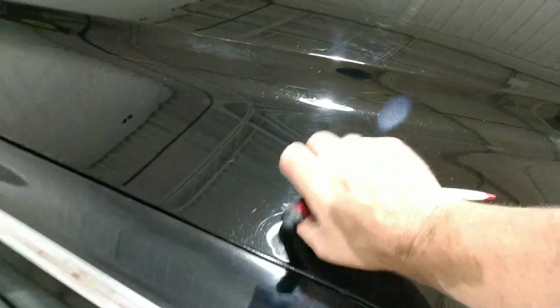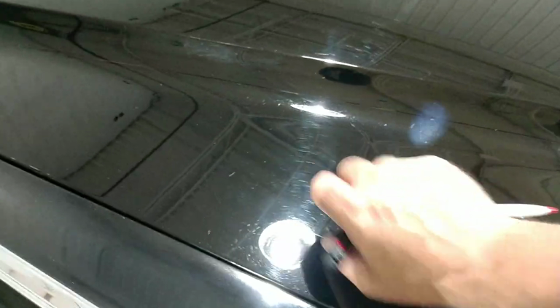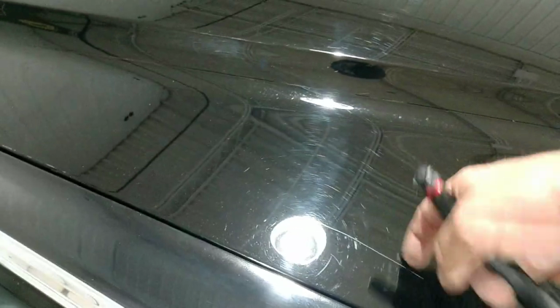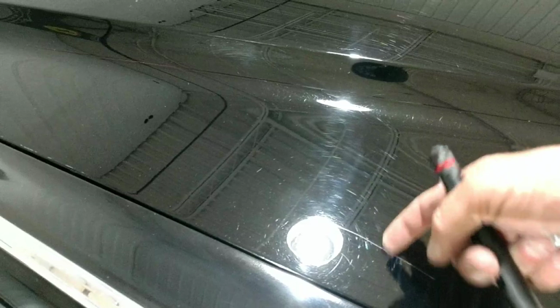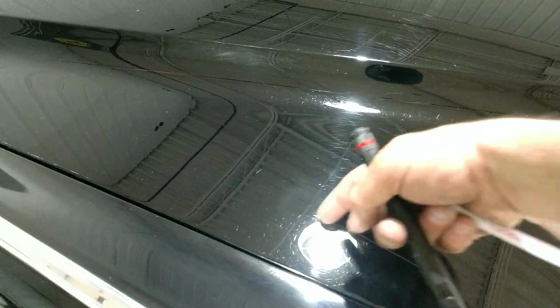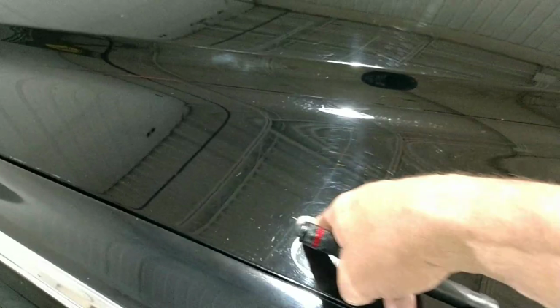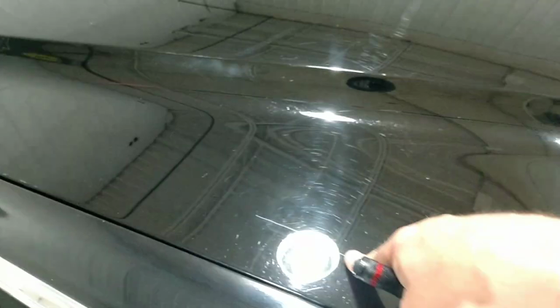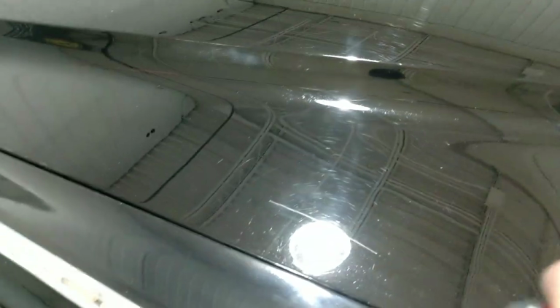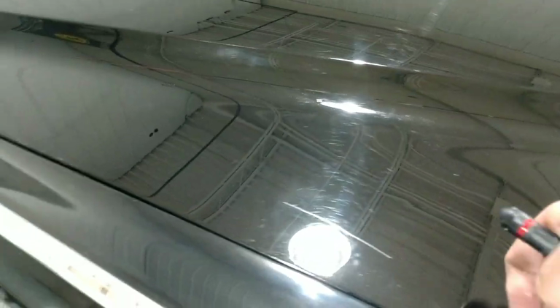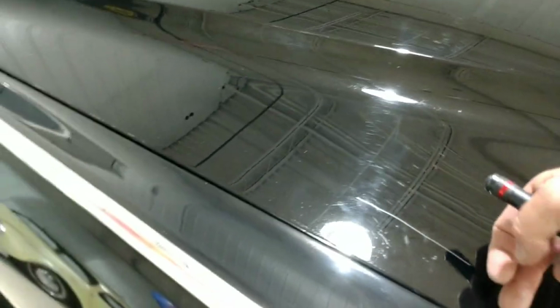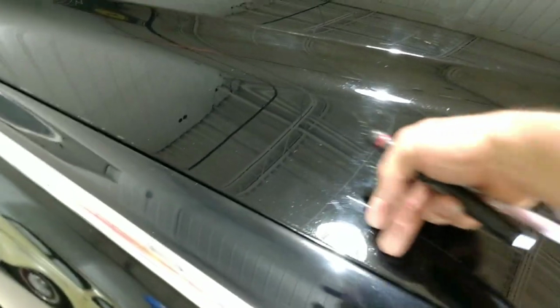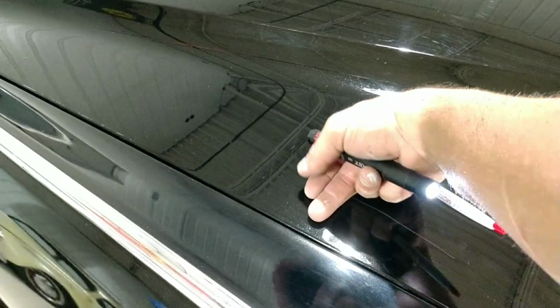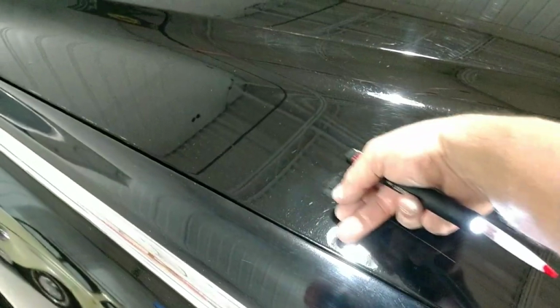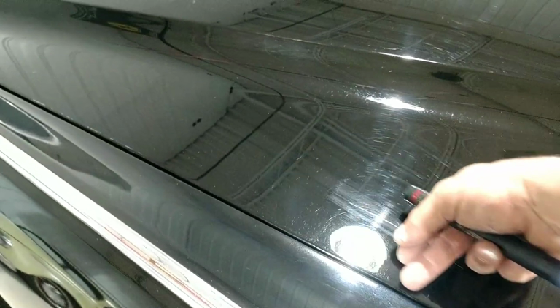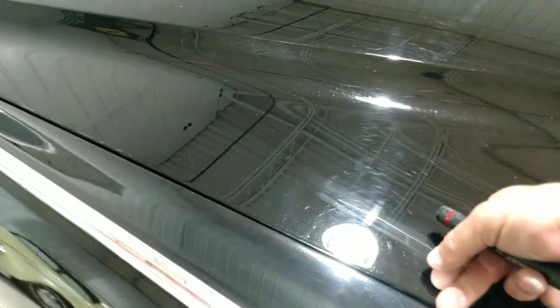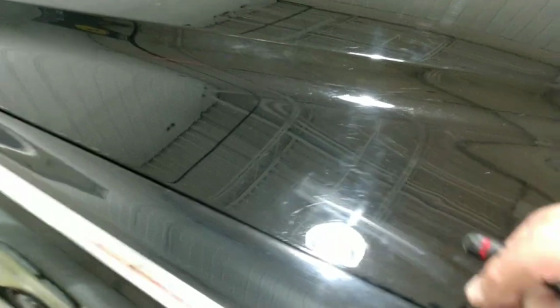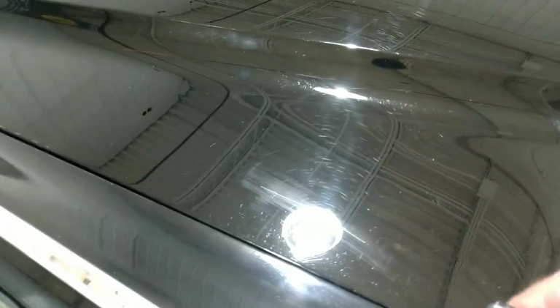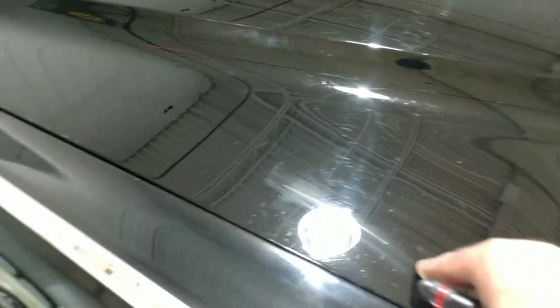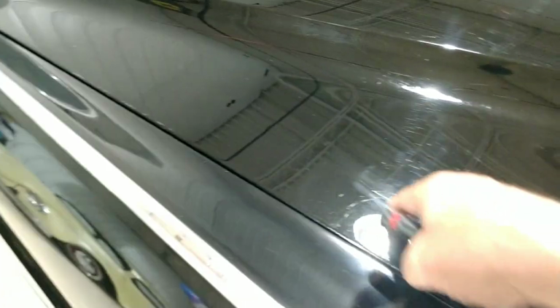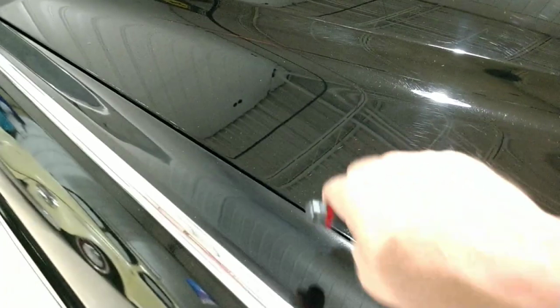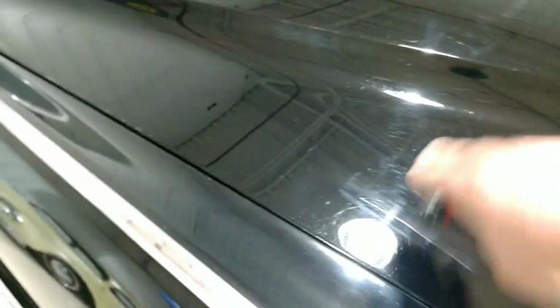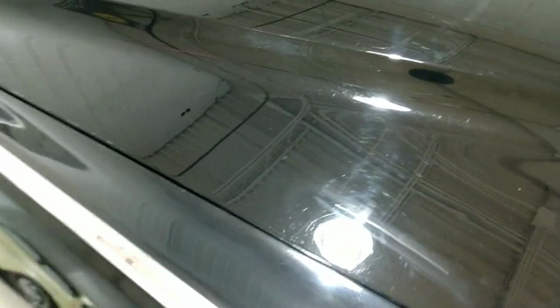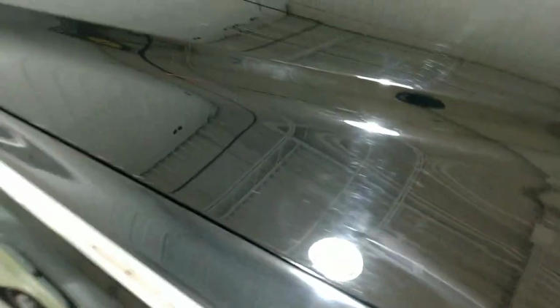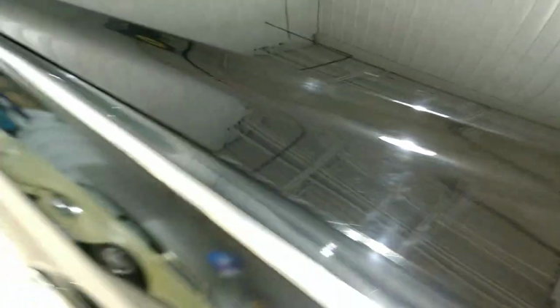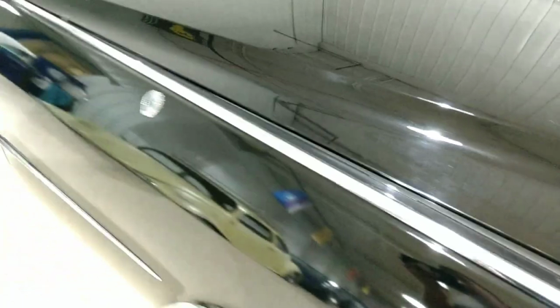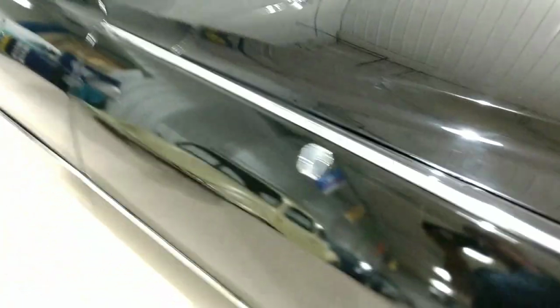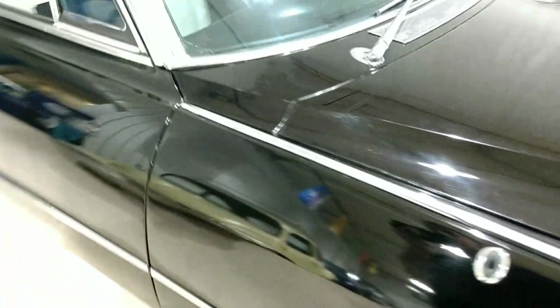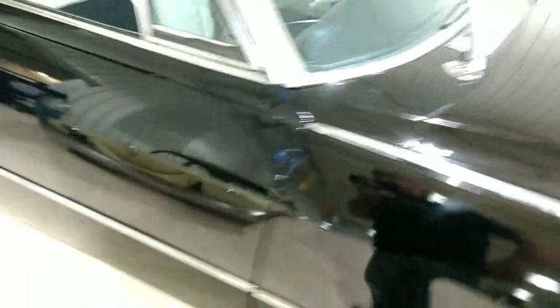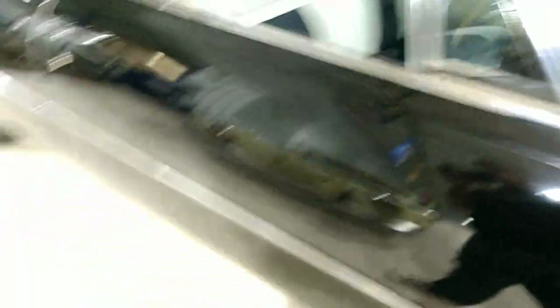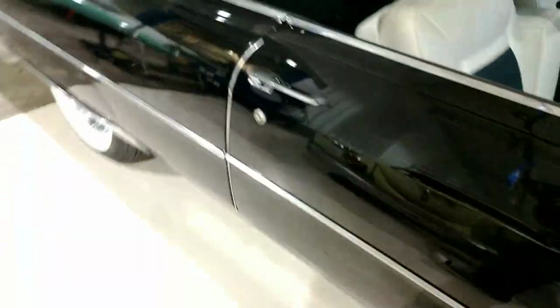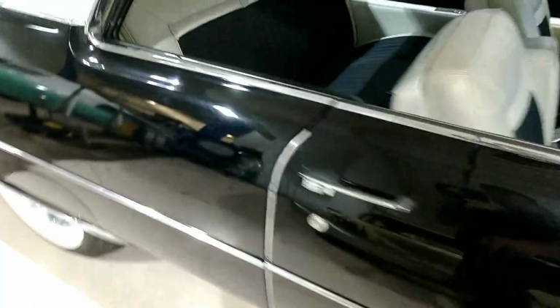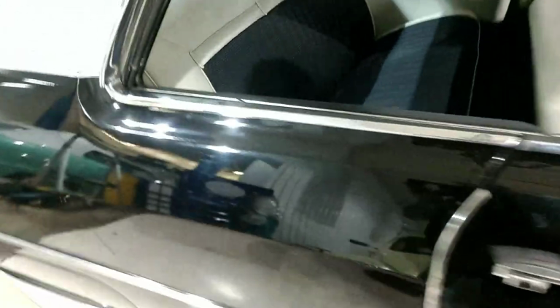Since it is single-stage paint, it's possible that a talented person could fill the scratch, polish it out, and make it look really pretty — that might work.